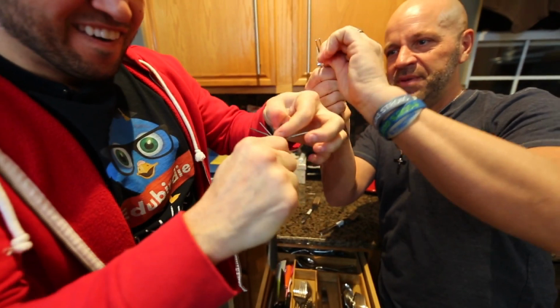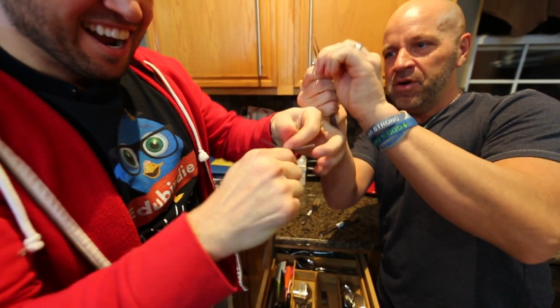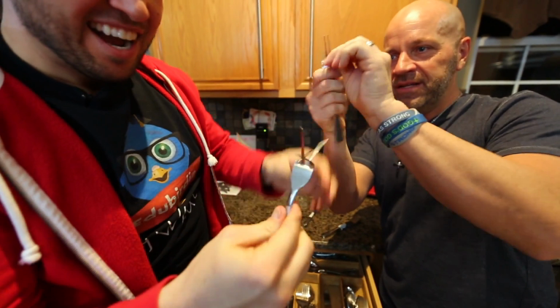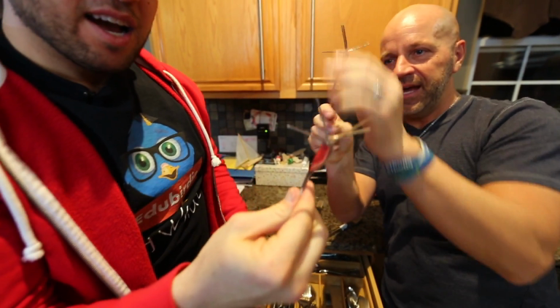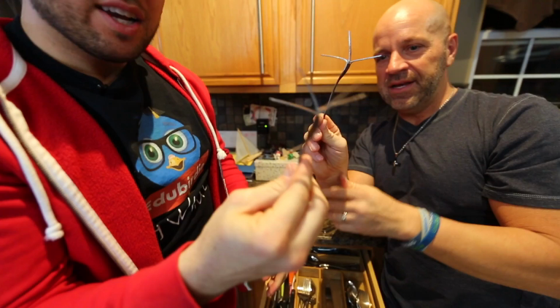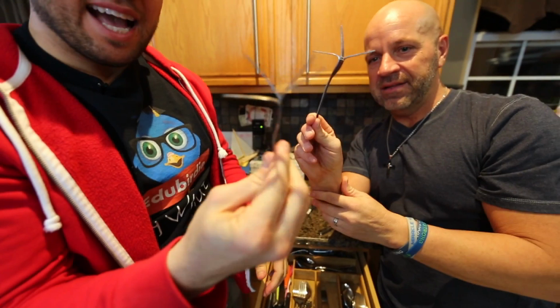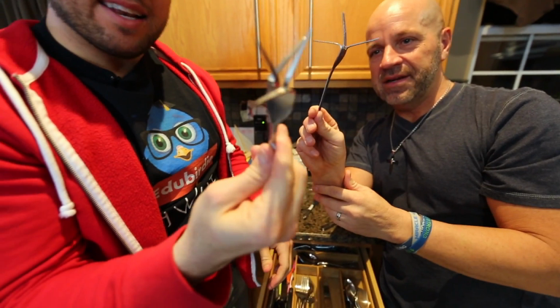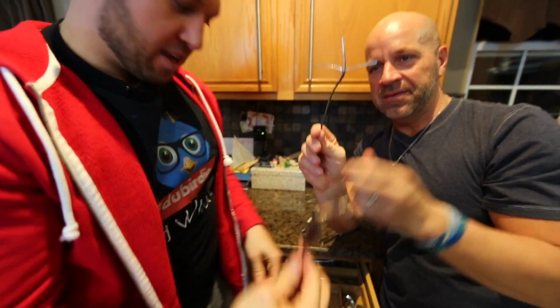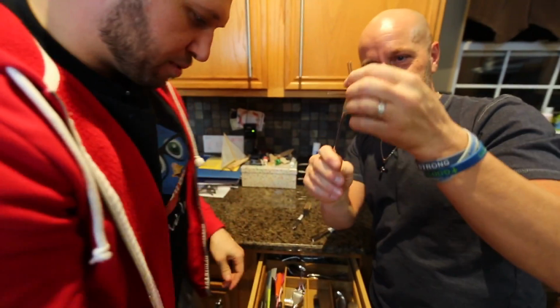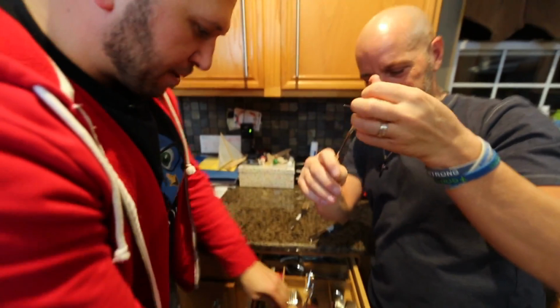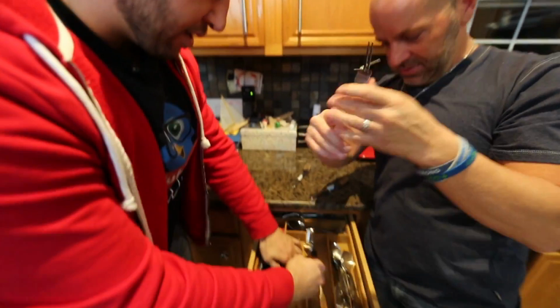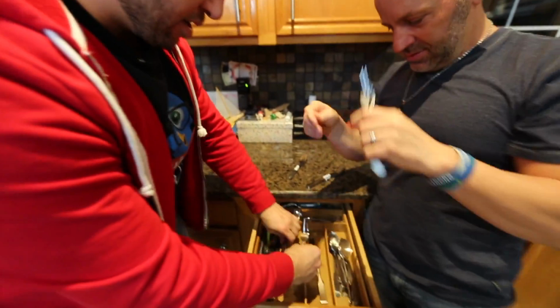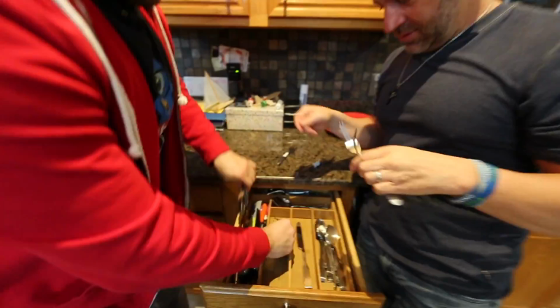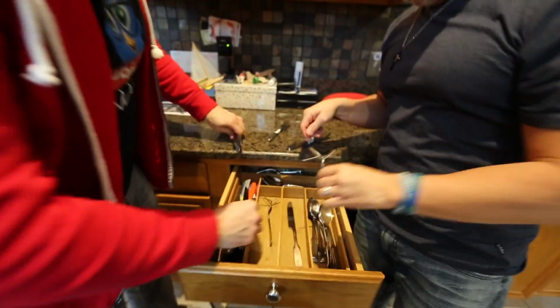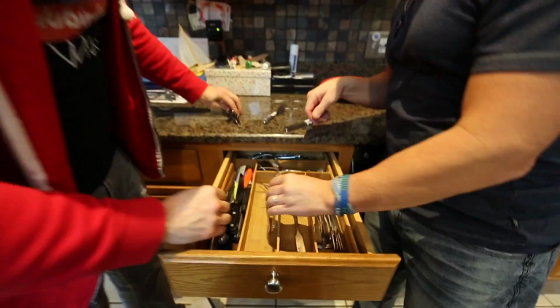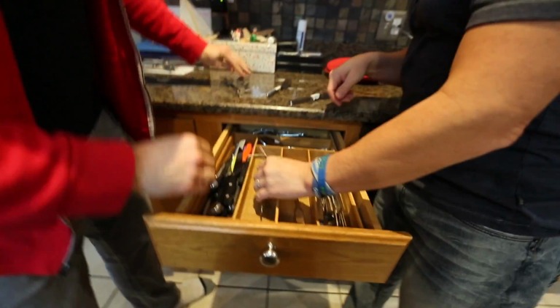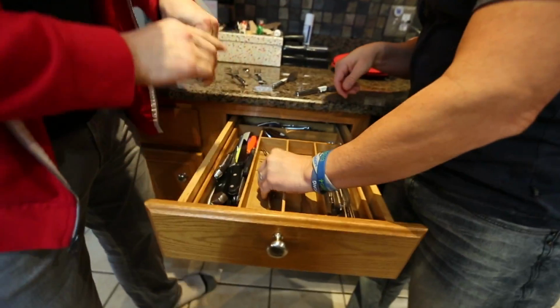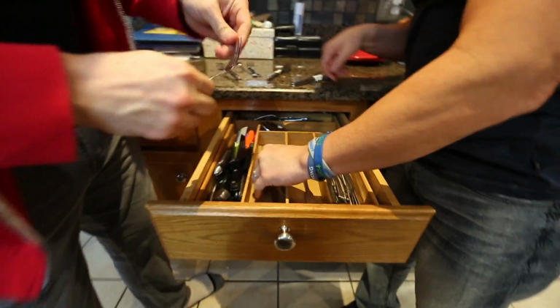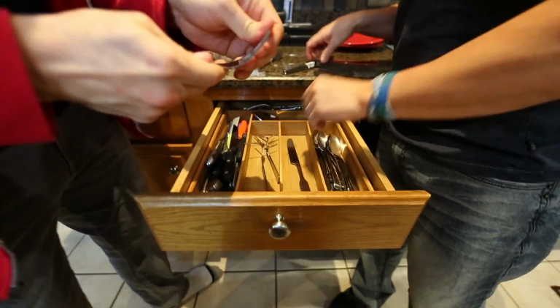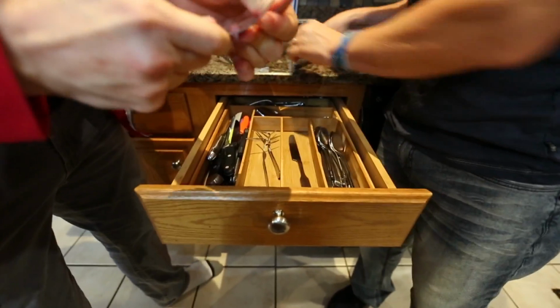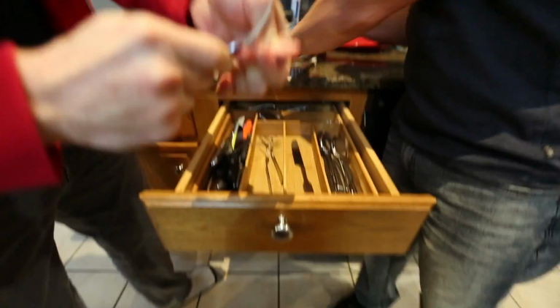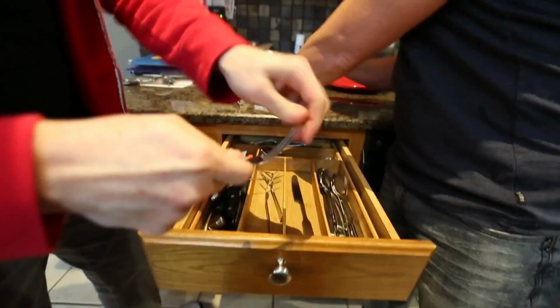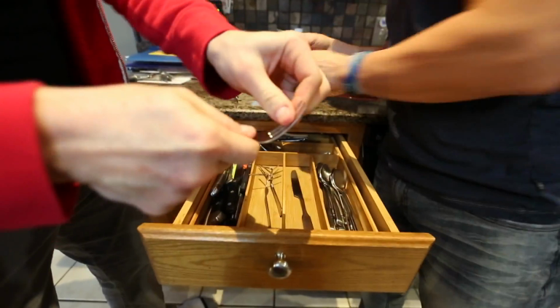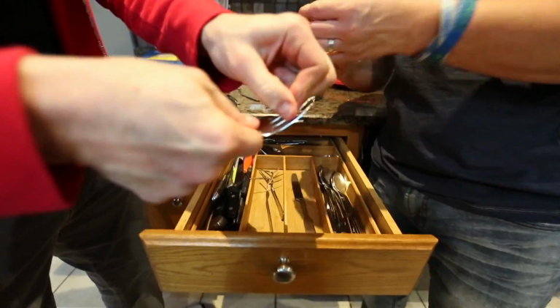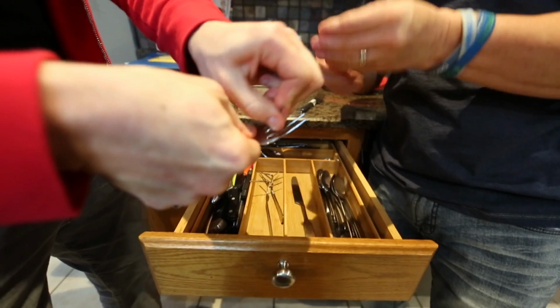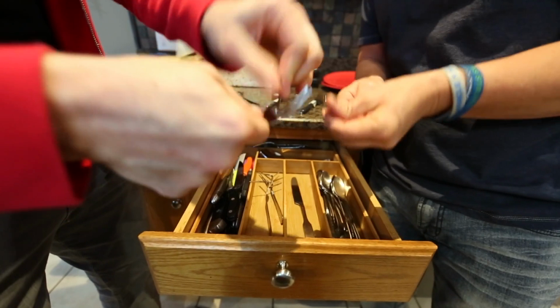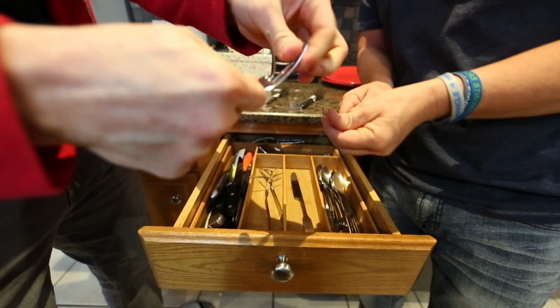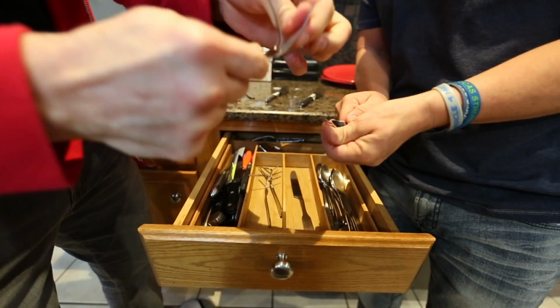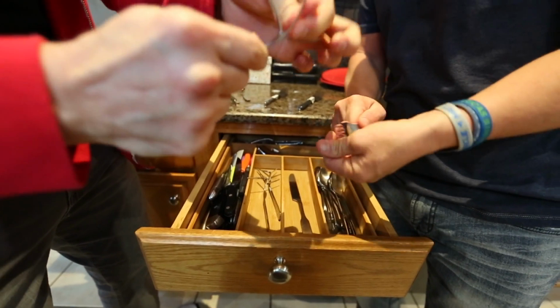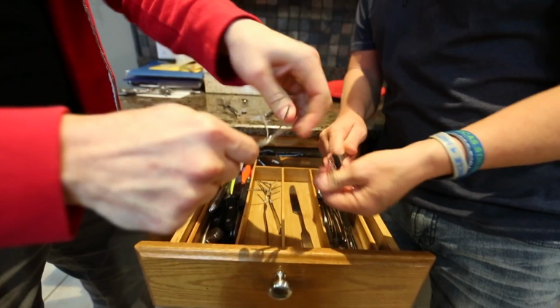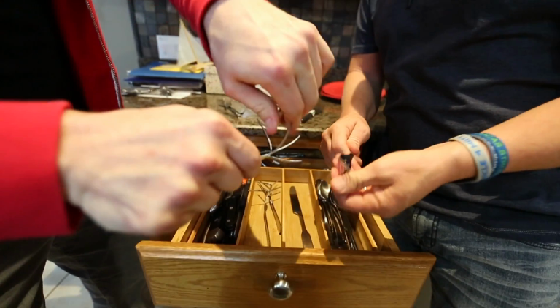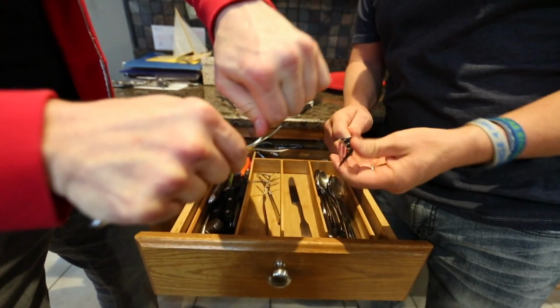Bend them both ways — look at that! There you go. And then you put it right back here. Boom, and you get another one. These are really cheap forks, so you don't have to worry about it.